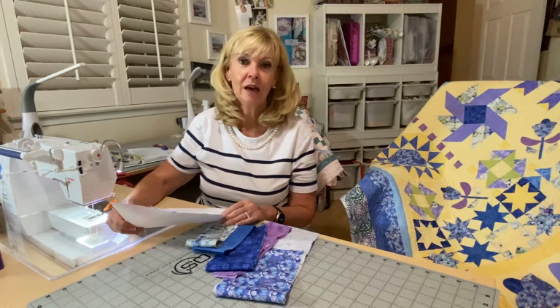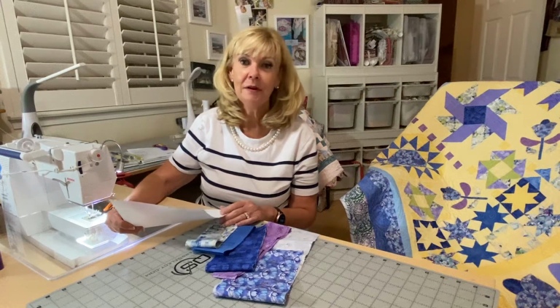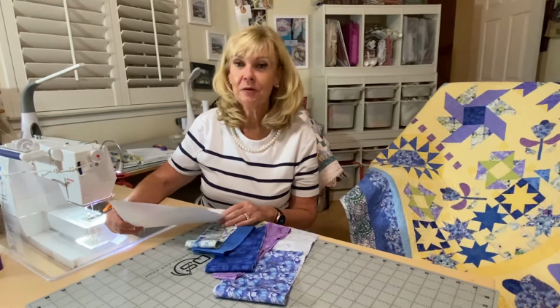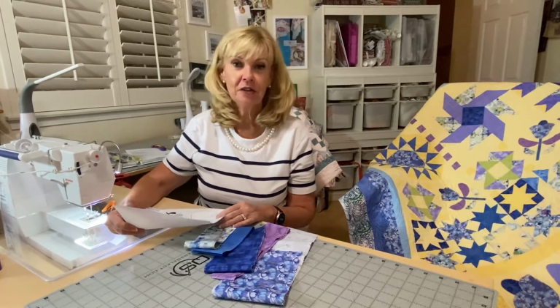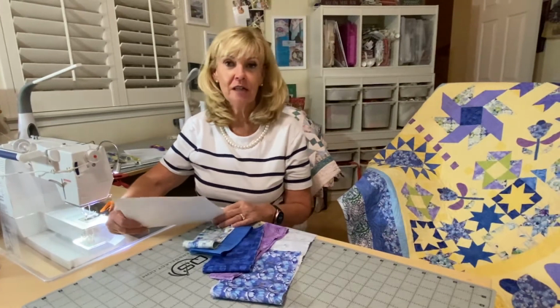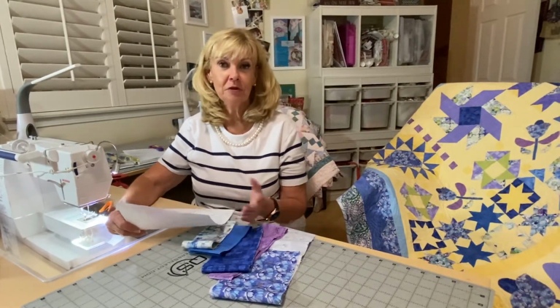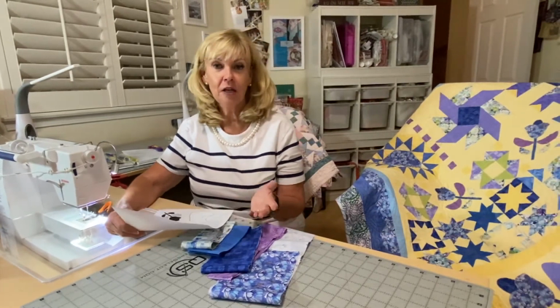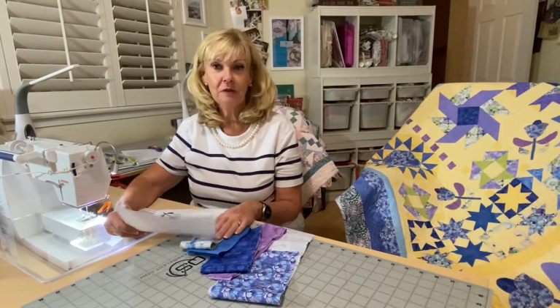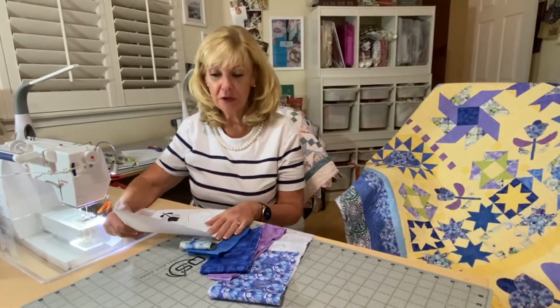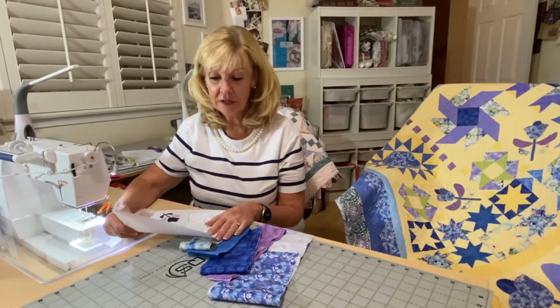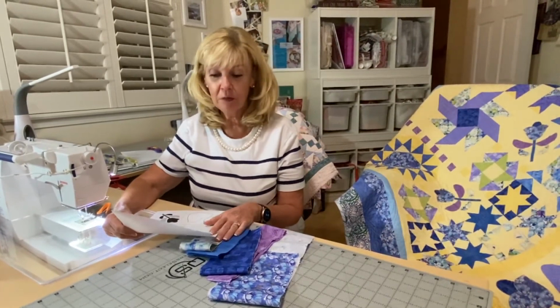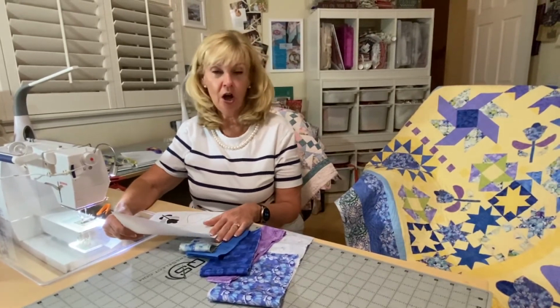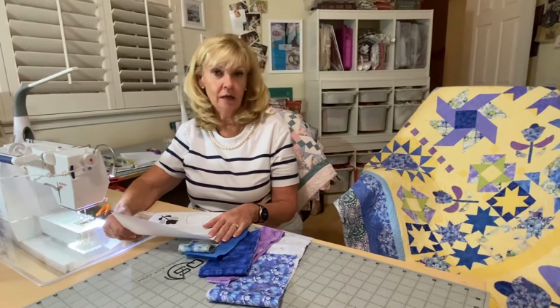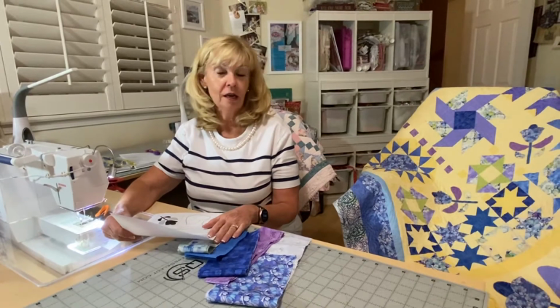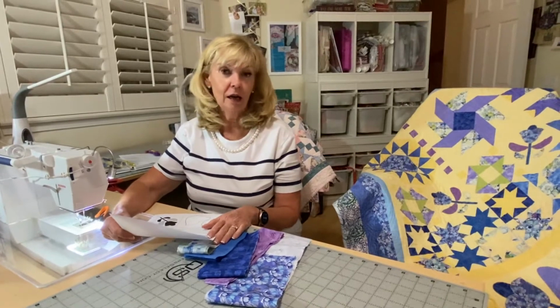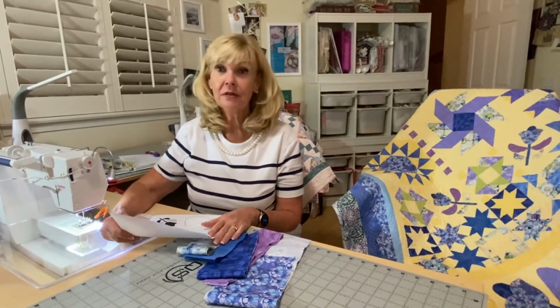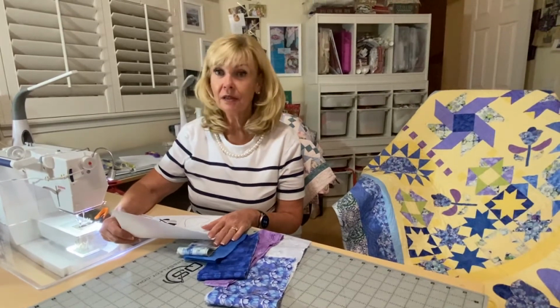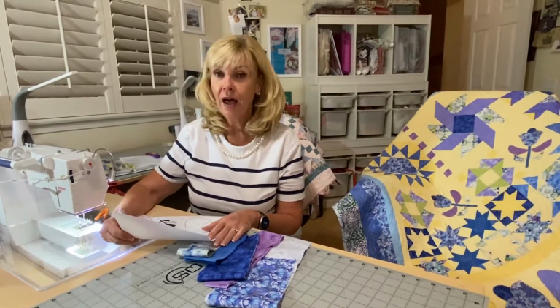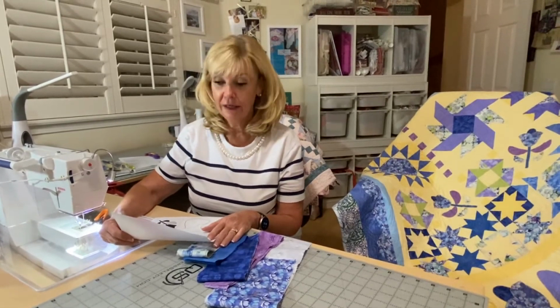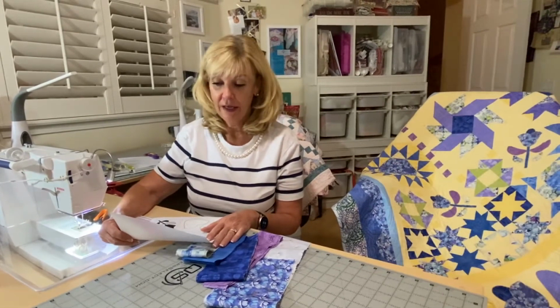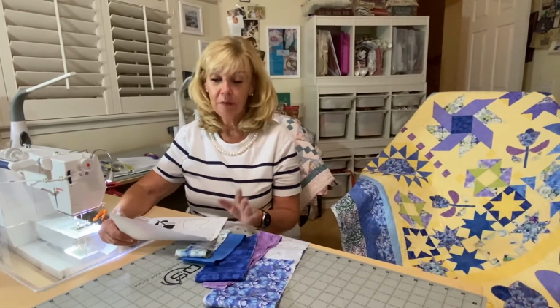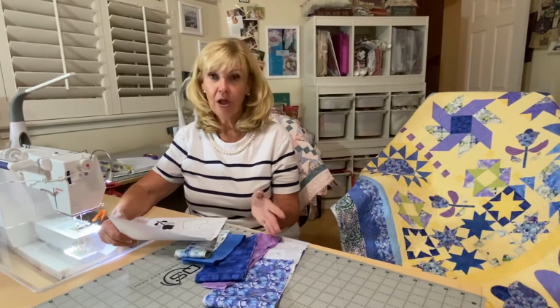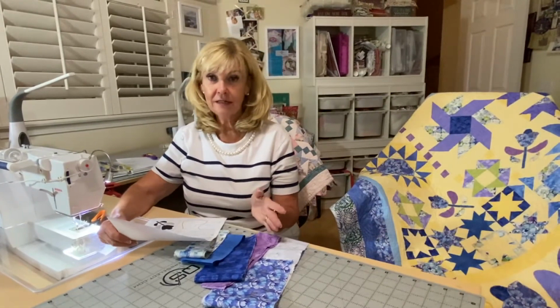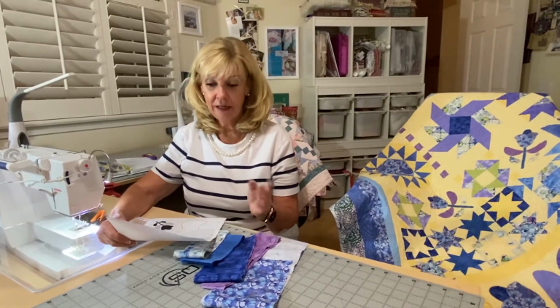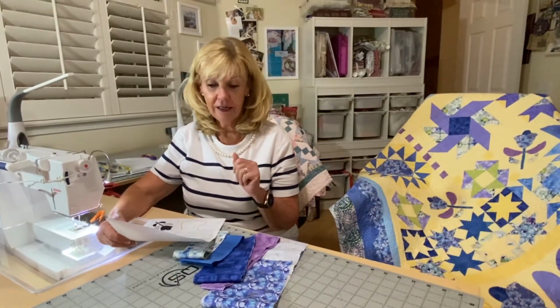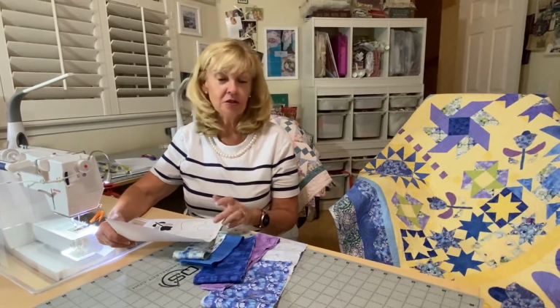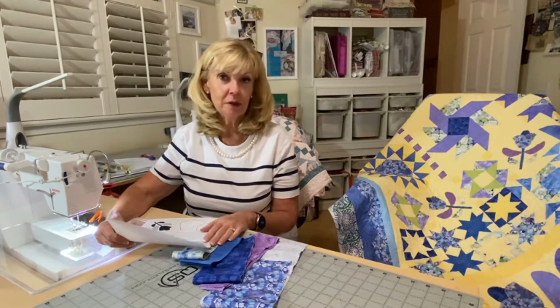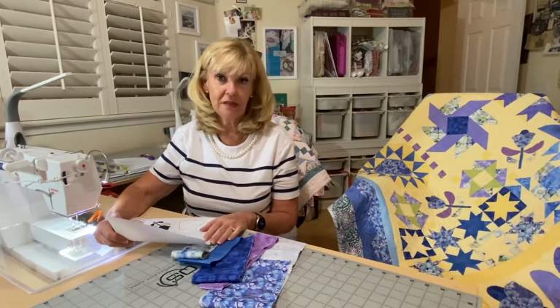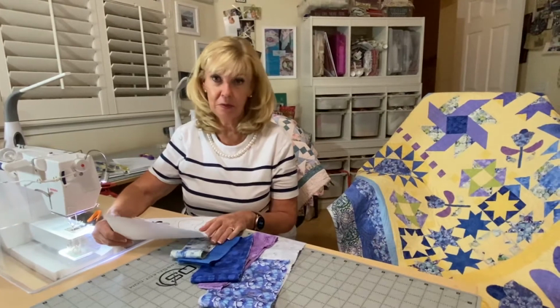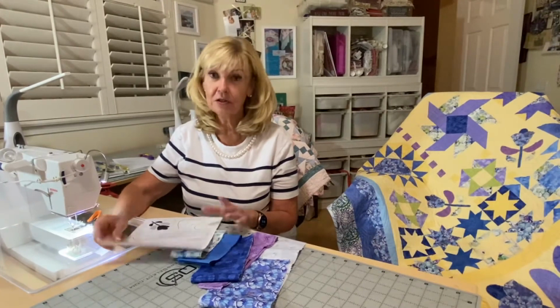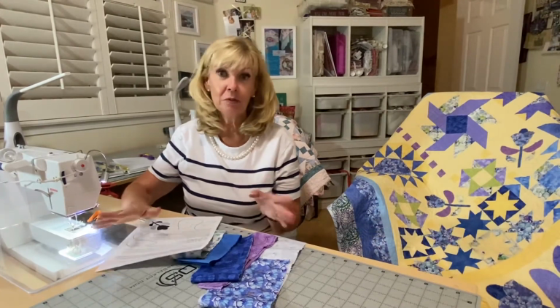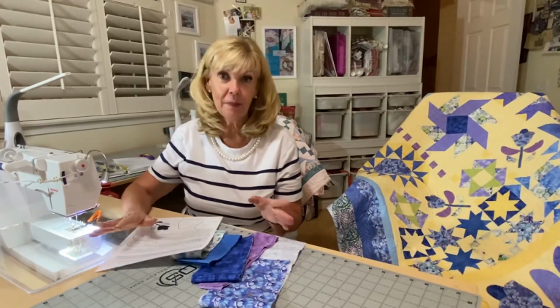Hi, Marilyn here with Cotton and Chocolate, and we're doing Halloween Kids with a Twist. We're on month 9 and block 19, and it's the Tulip Stems block, so a little more applique.